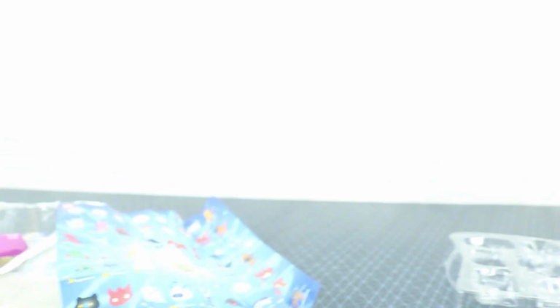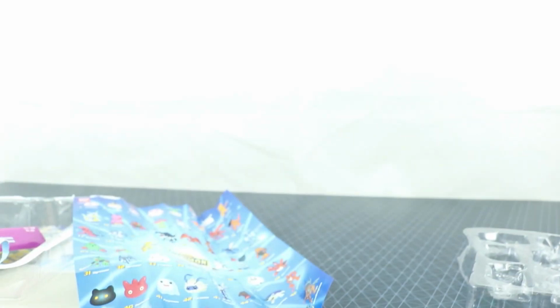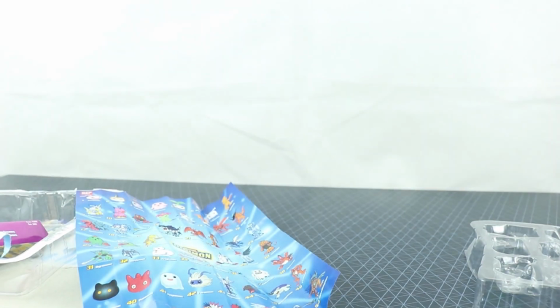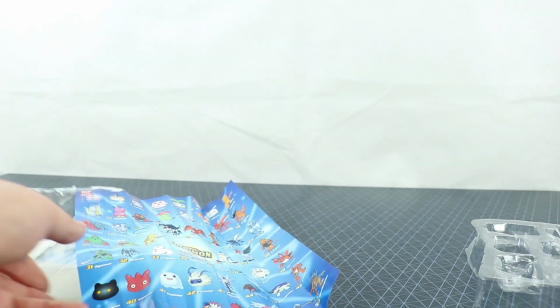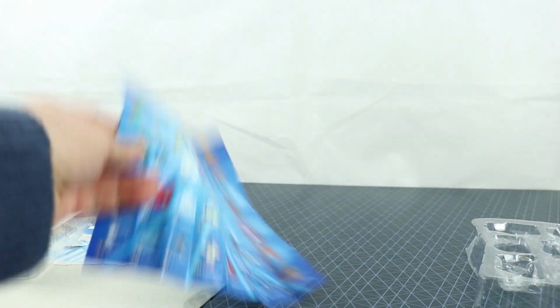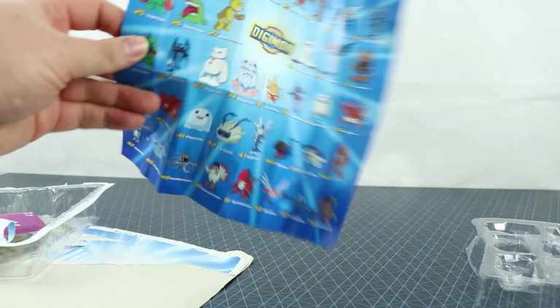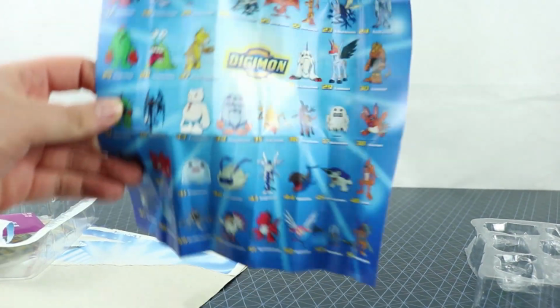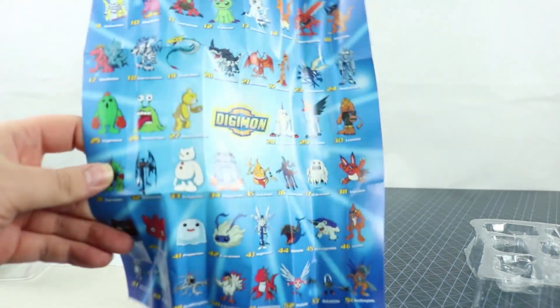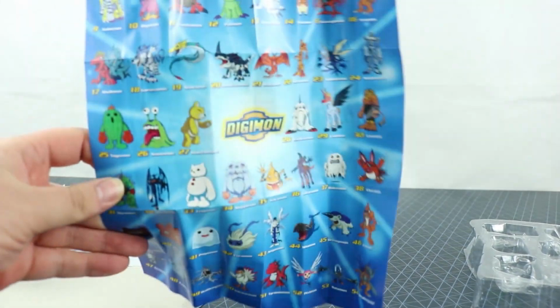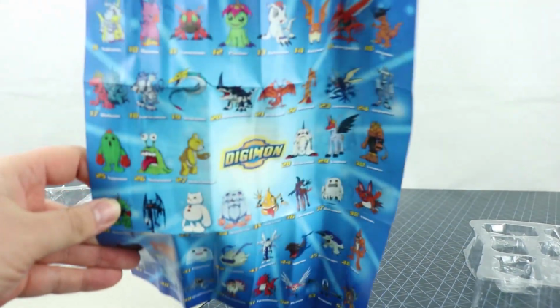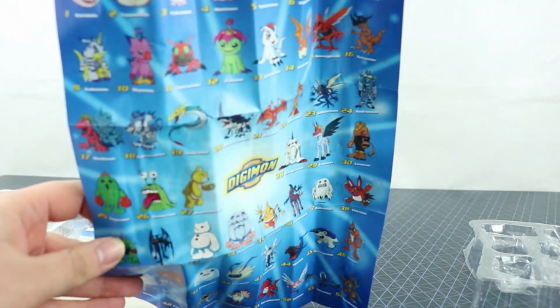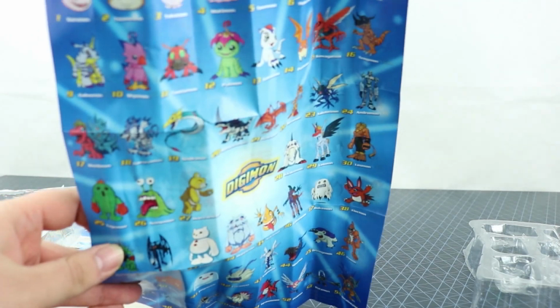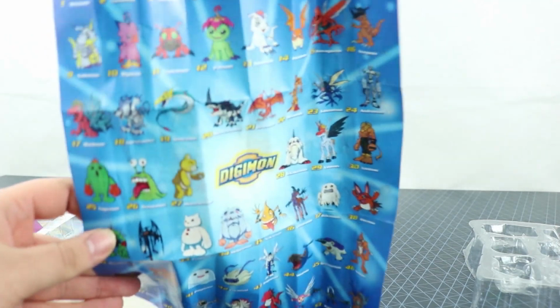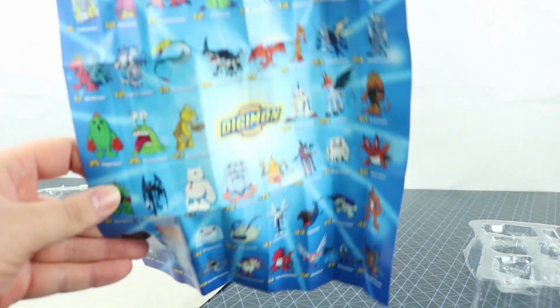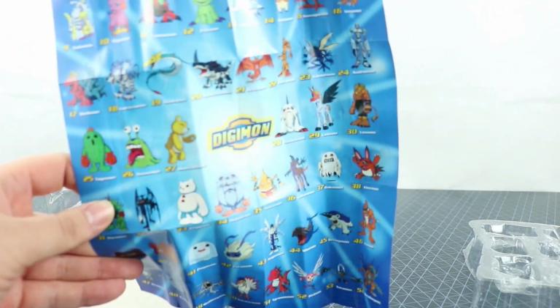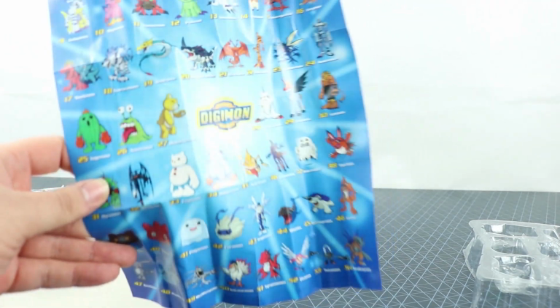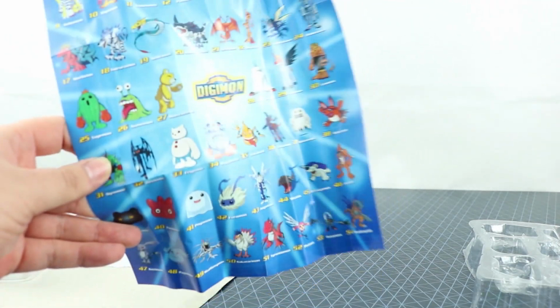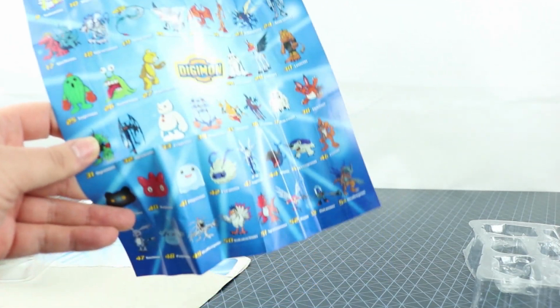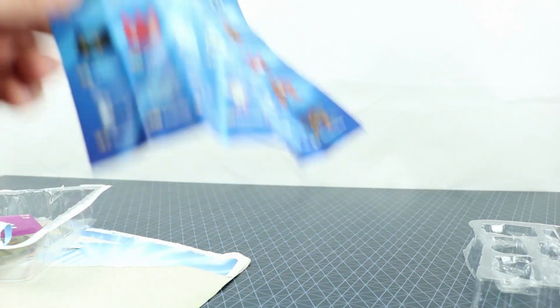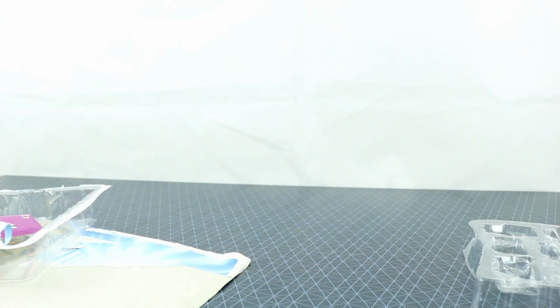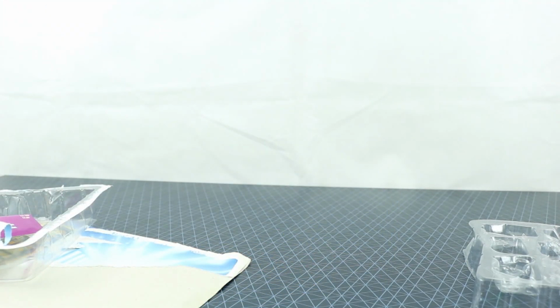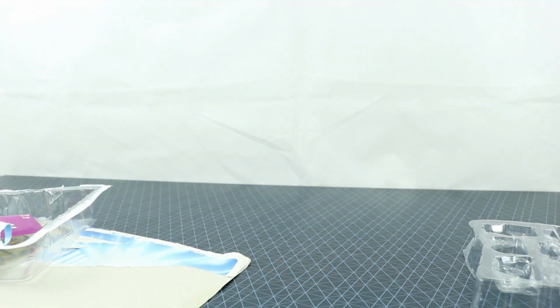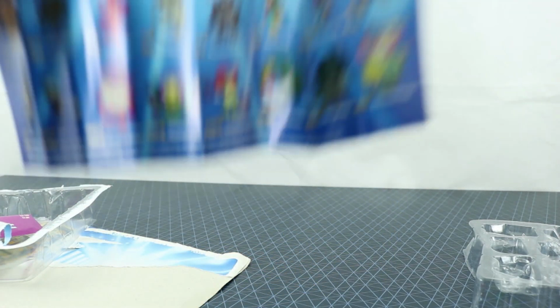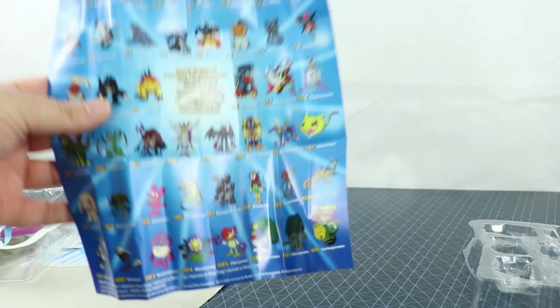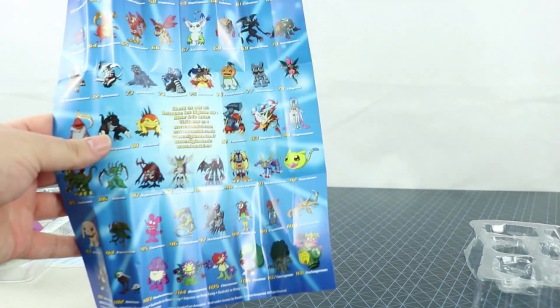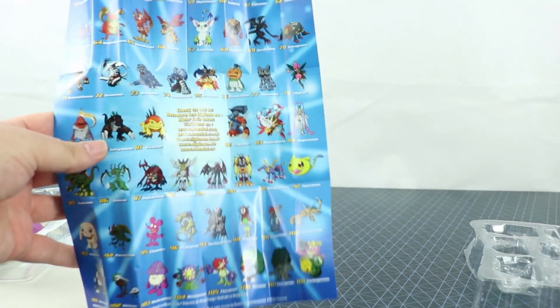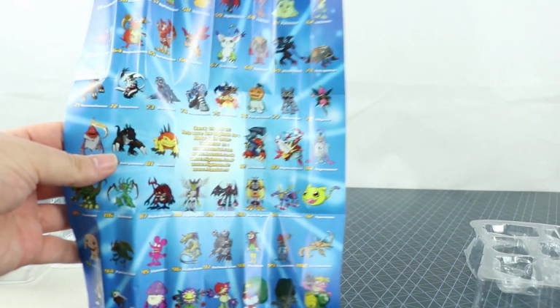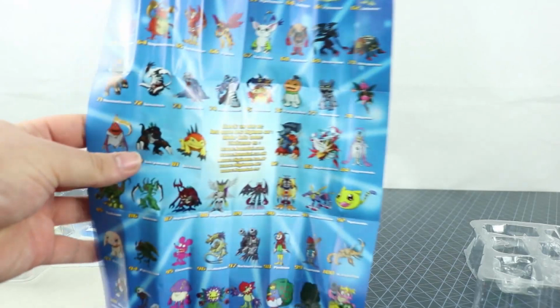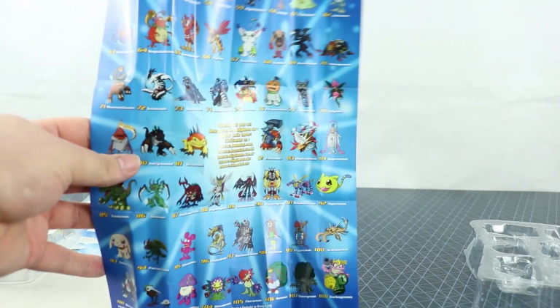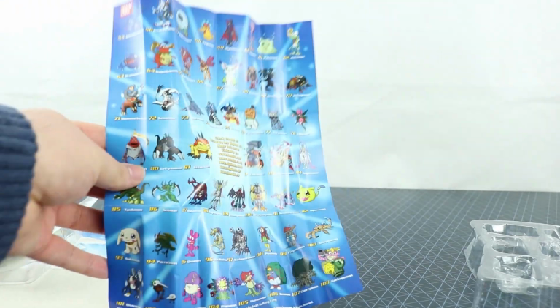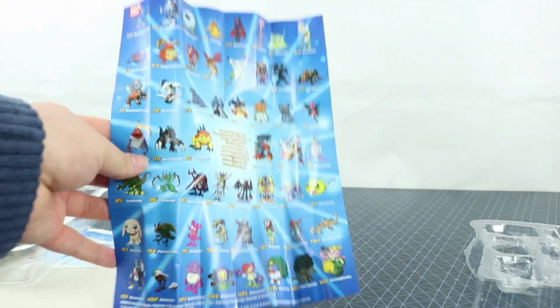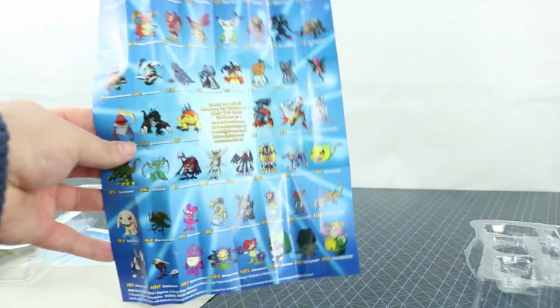Inside you also have a poster. I'm not sure if this is meant to be all the figures that were released — I don't think they actually released that many from what I recall — but it just seems to be a collection of all the Digimon that appeared in the anime.